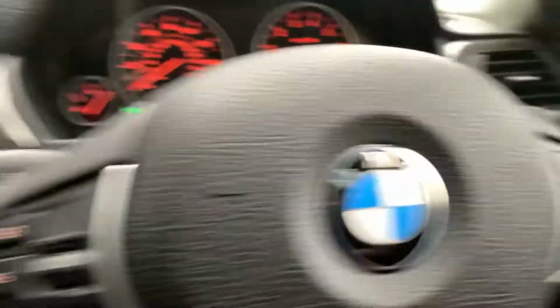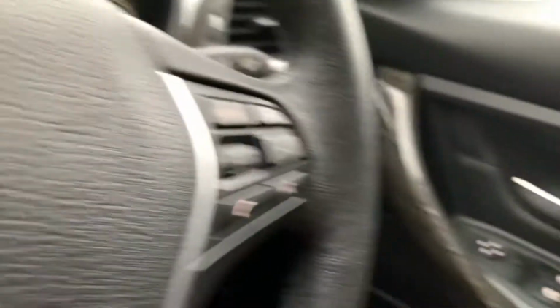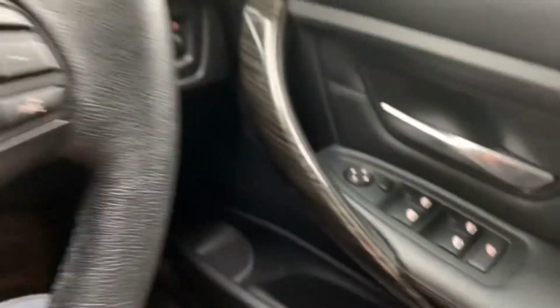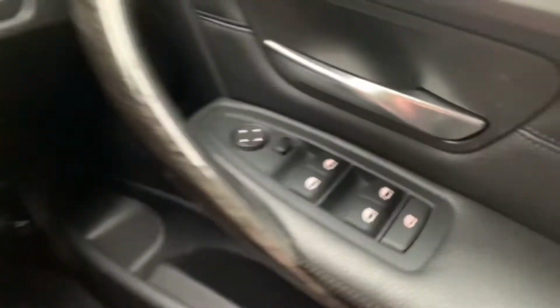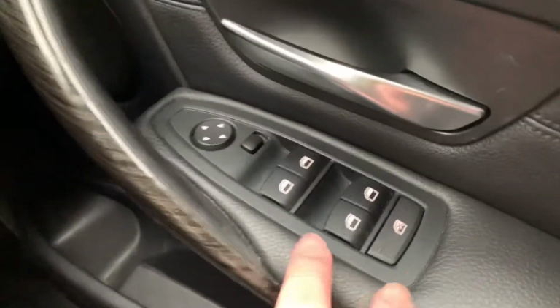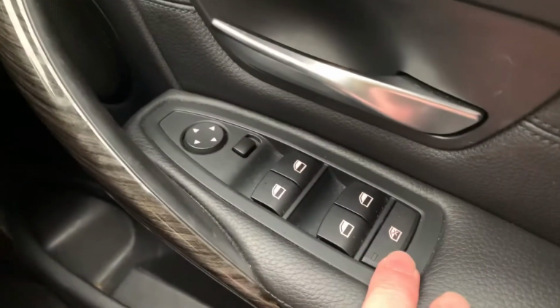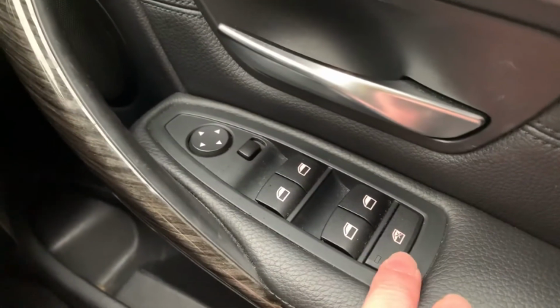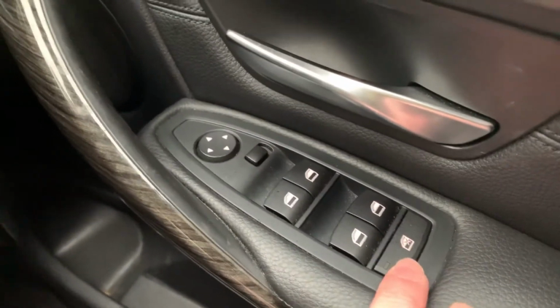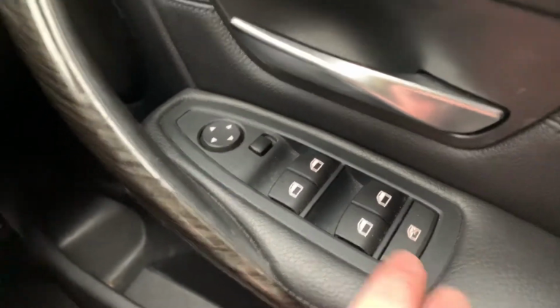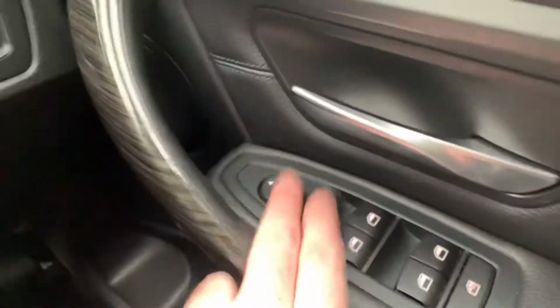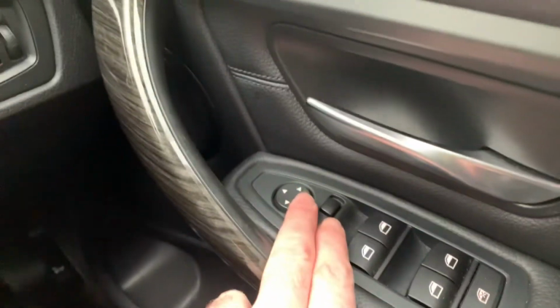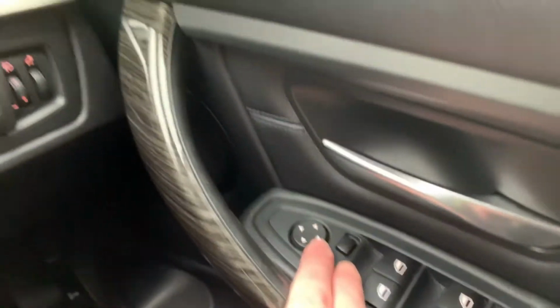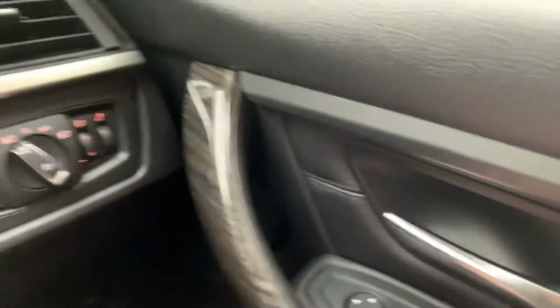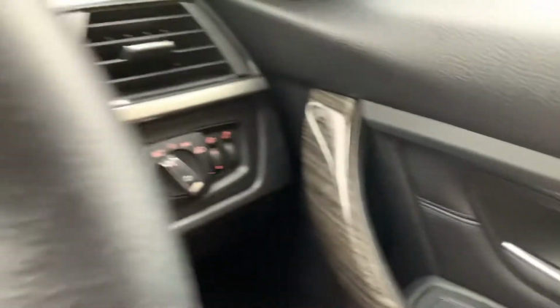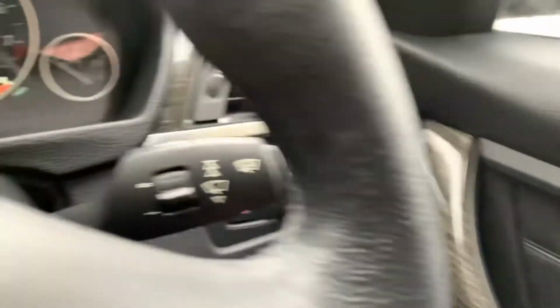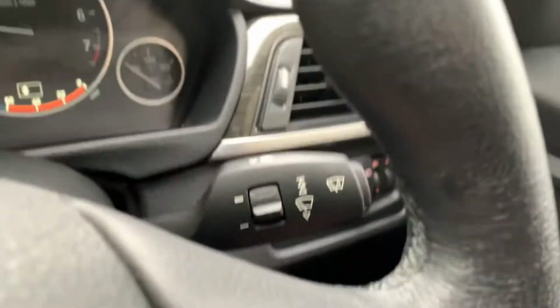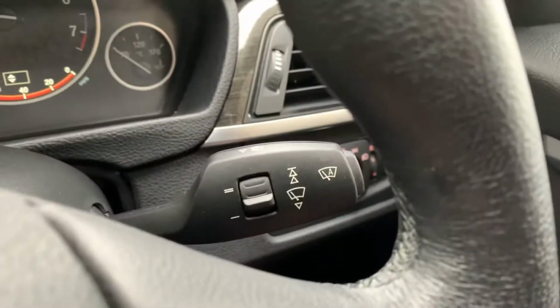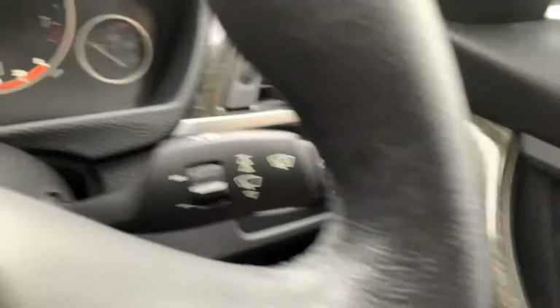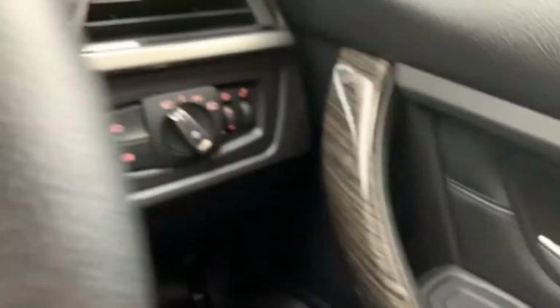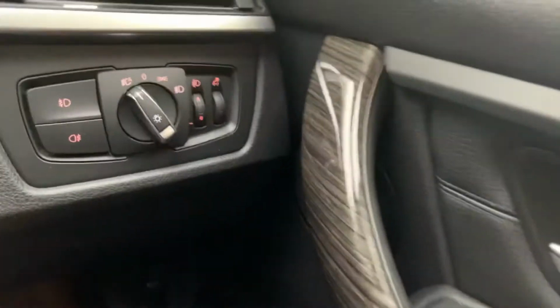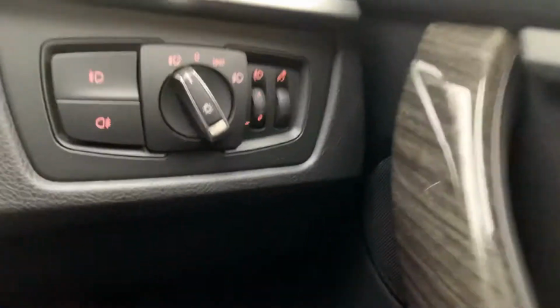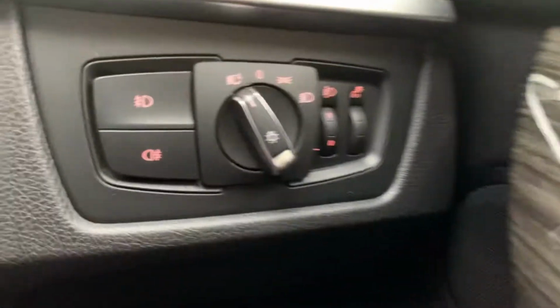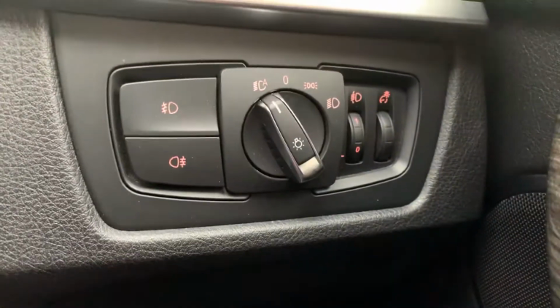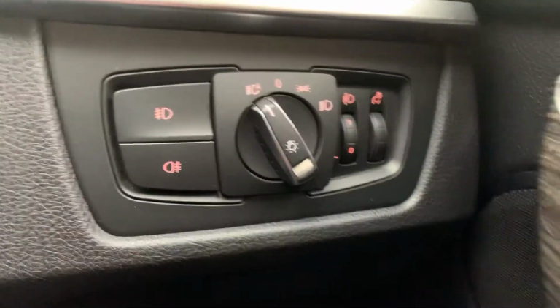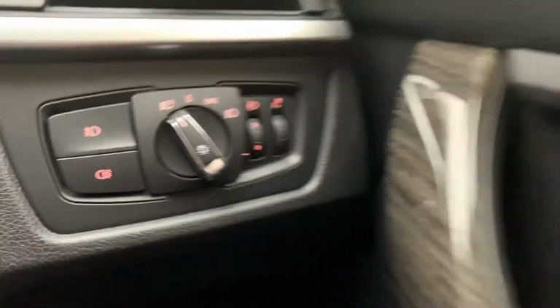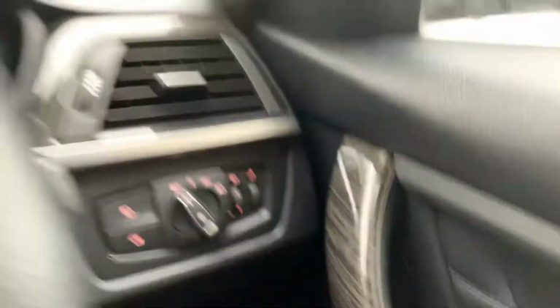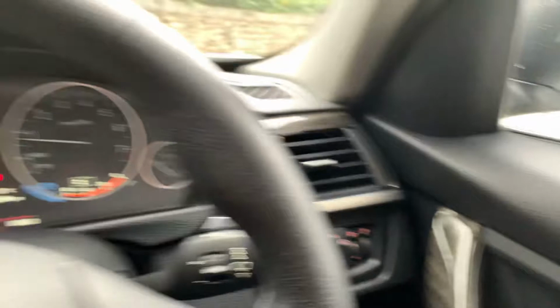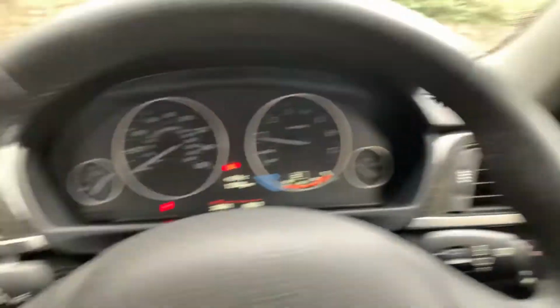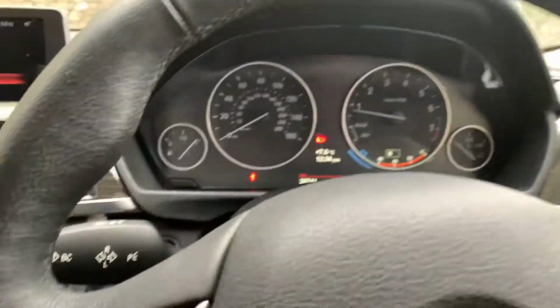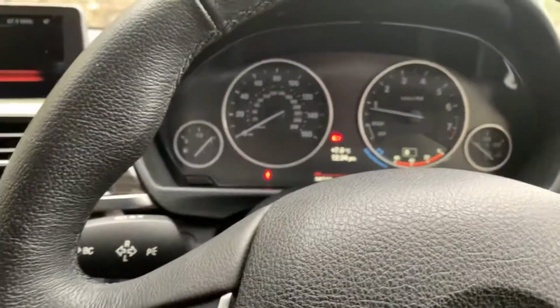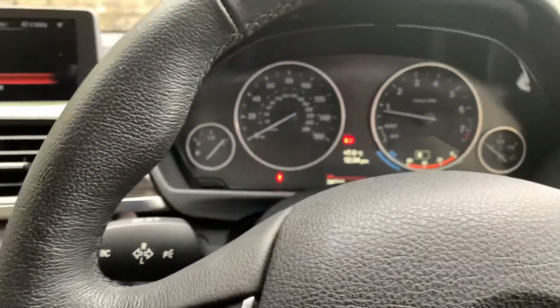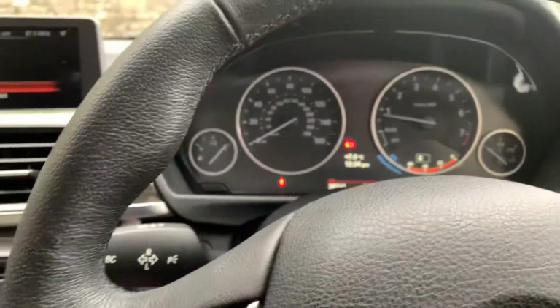Electric windows all round including the rear, electrically adjustable mirrors, and you've also got auto wipers and auto headlights. Lots and lots of spec on this car.